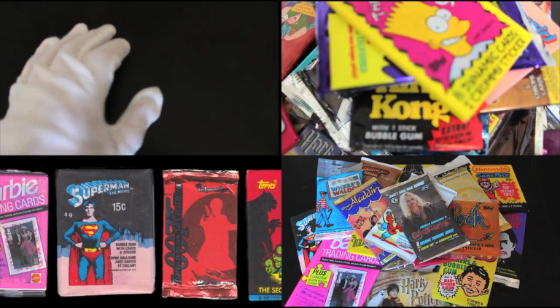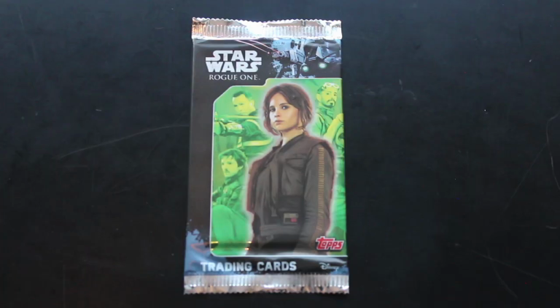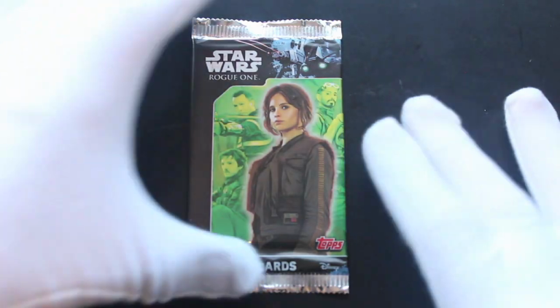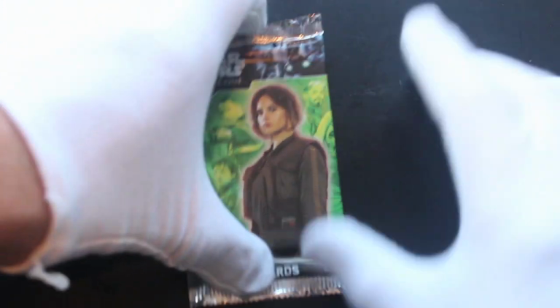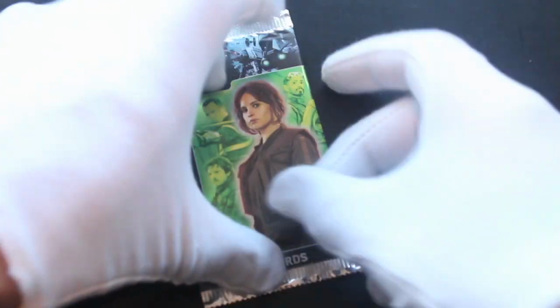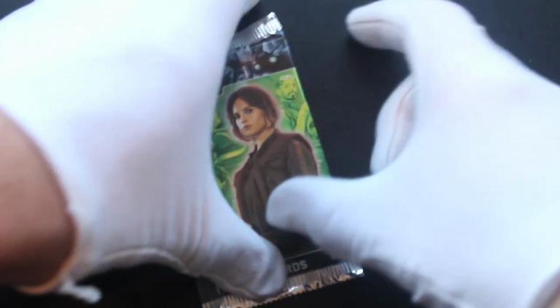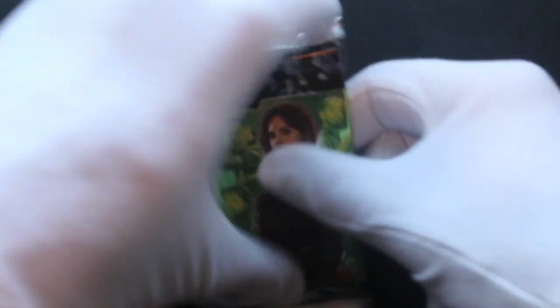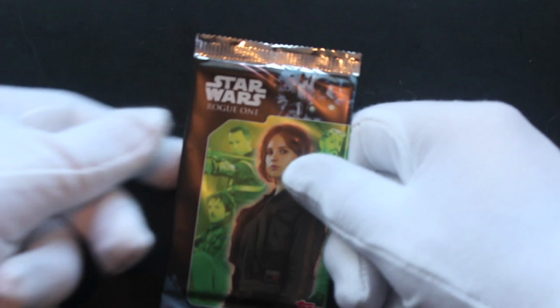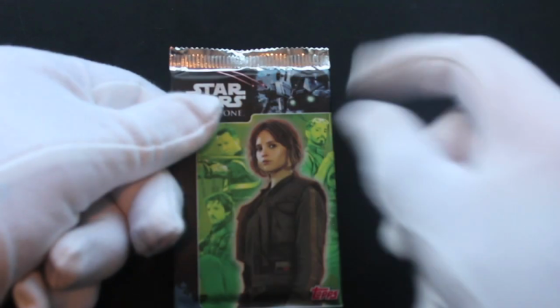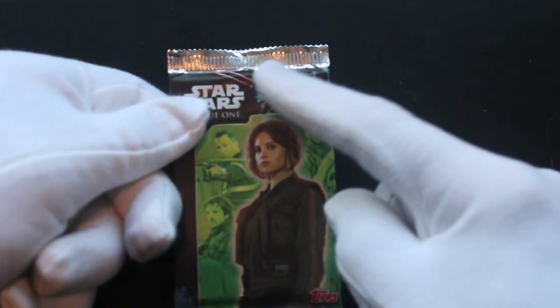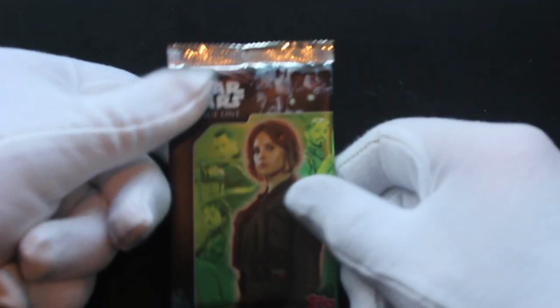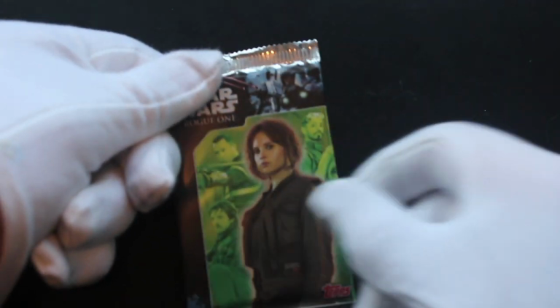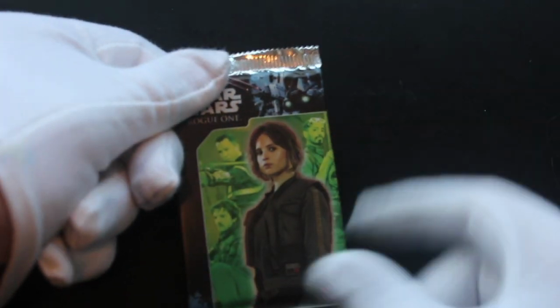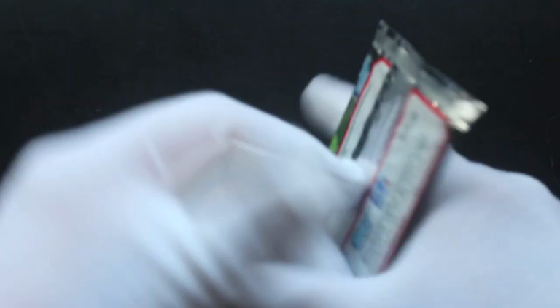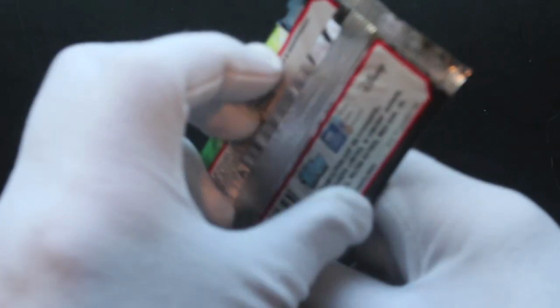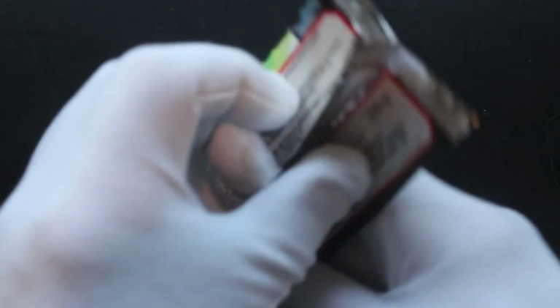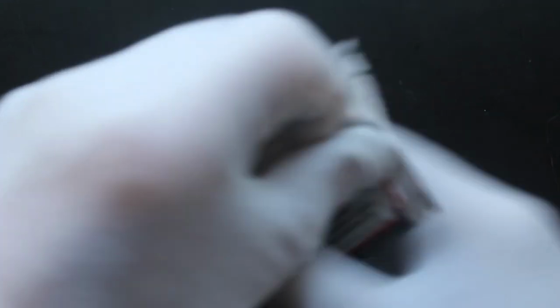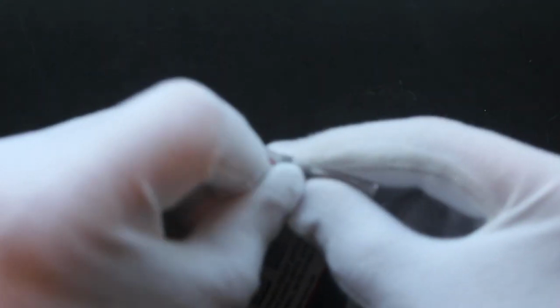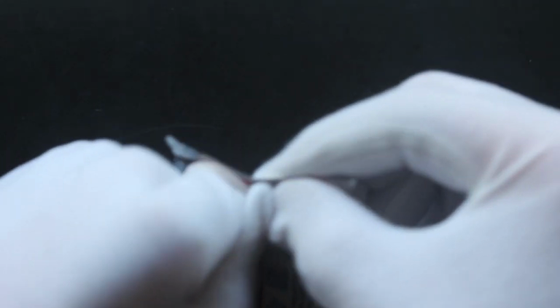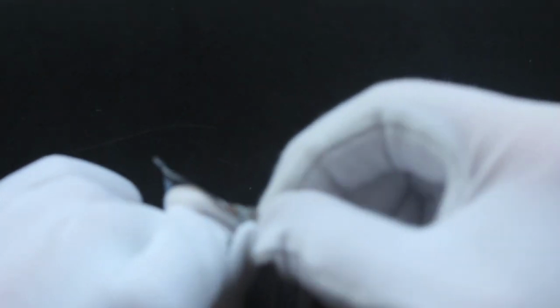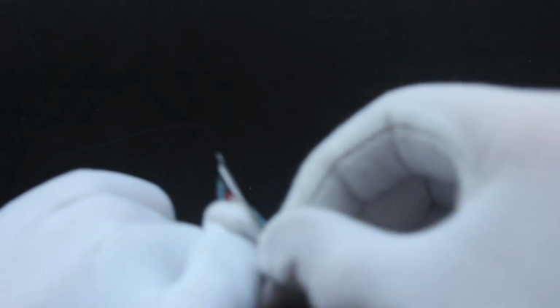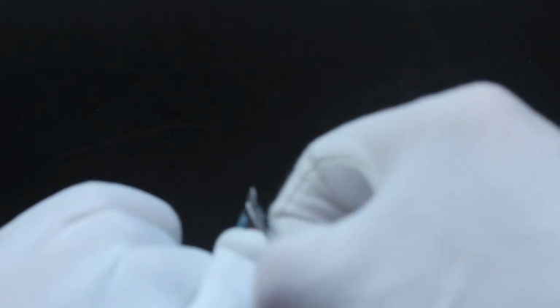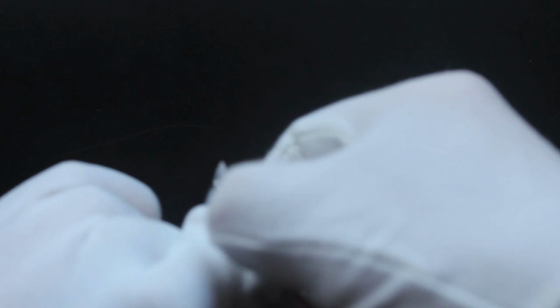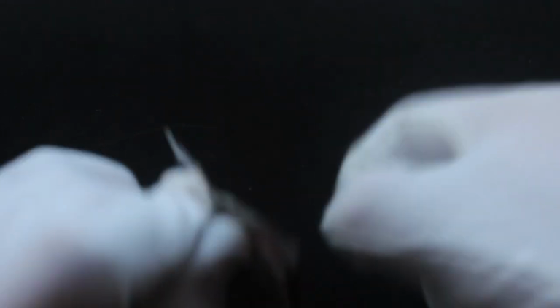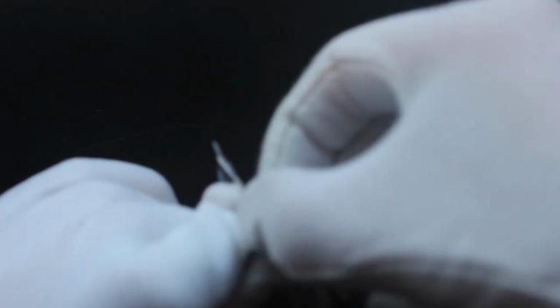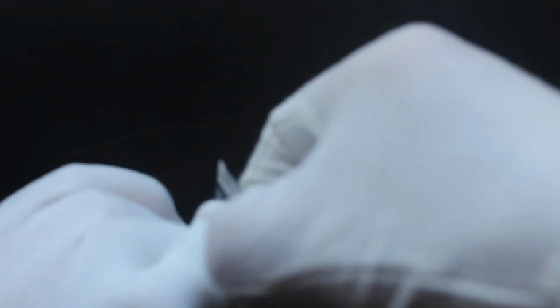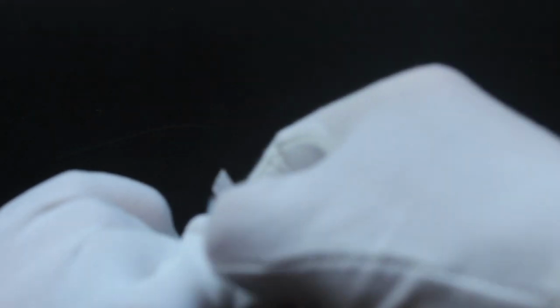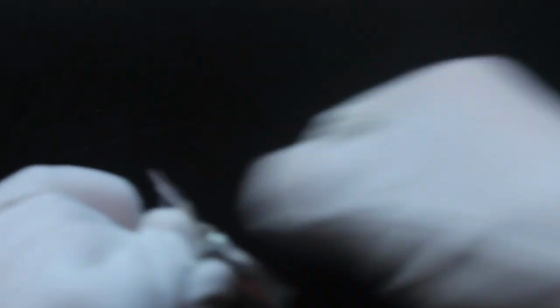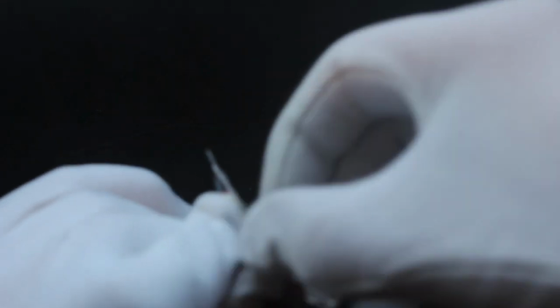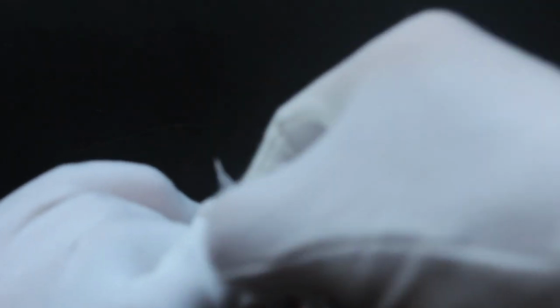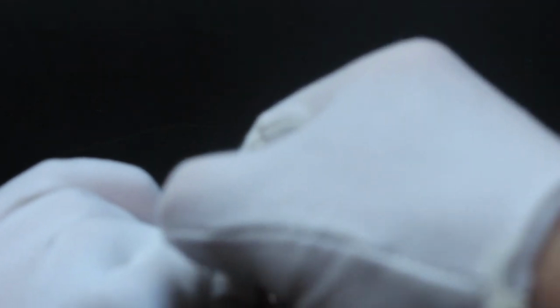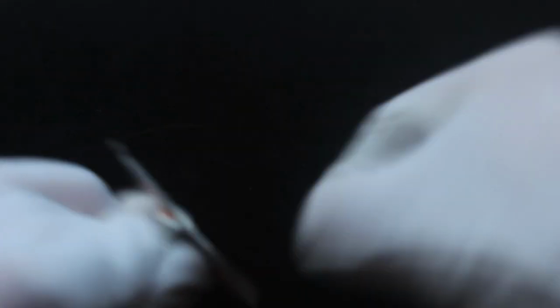Hello, it's me, Trading Card Tony, for another part today. We've got Star Wars Rogue One trading cards. Let's get straight in — have a look at what we've got, come on.